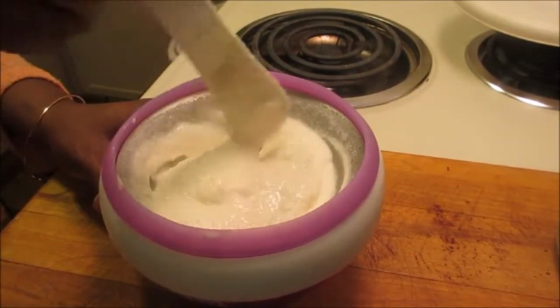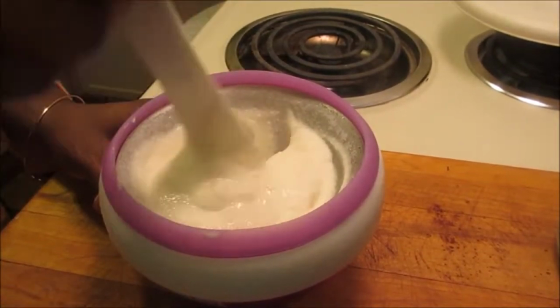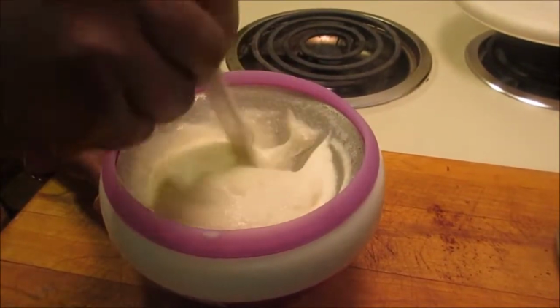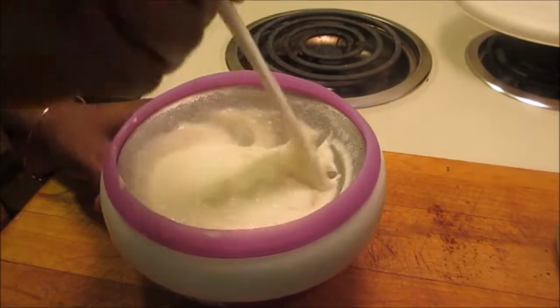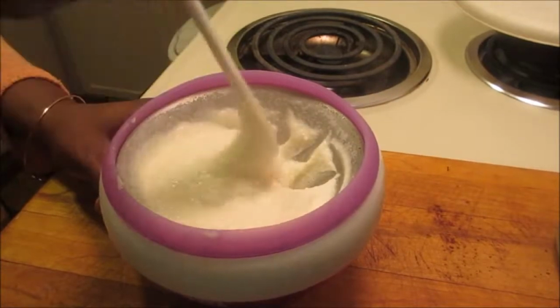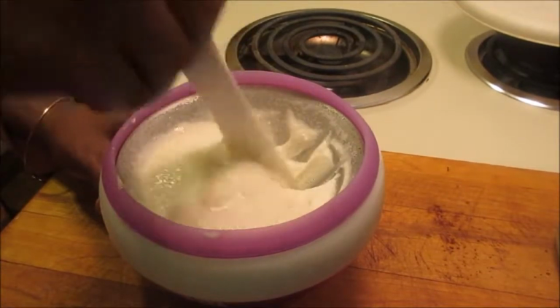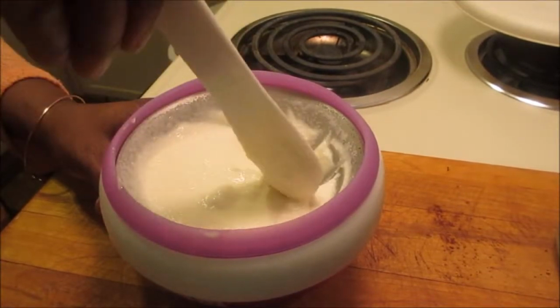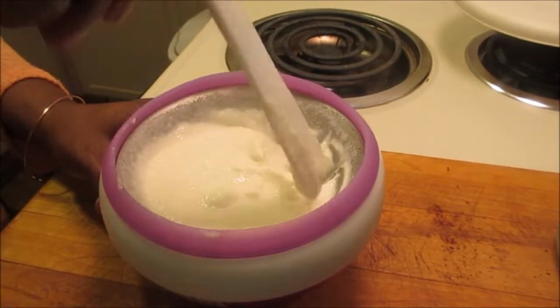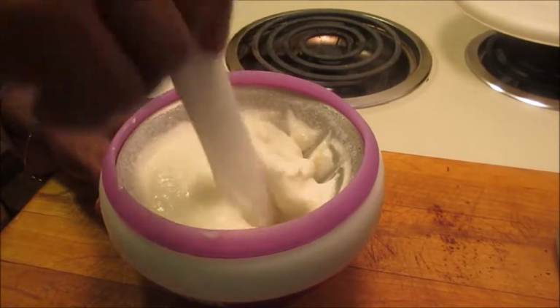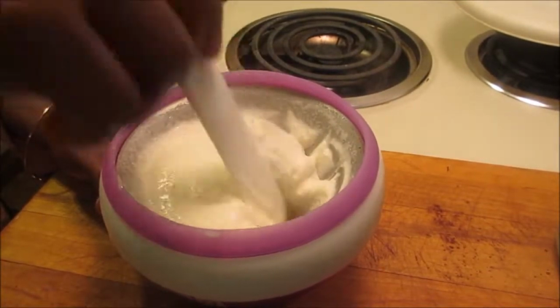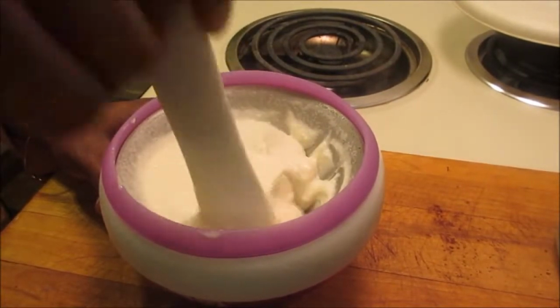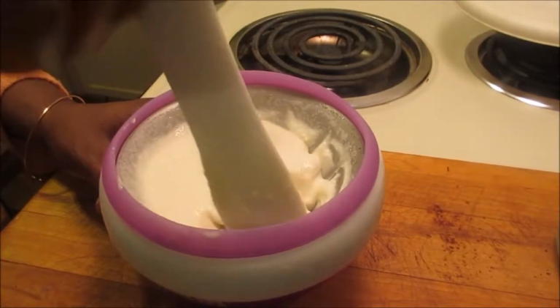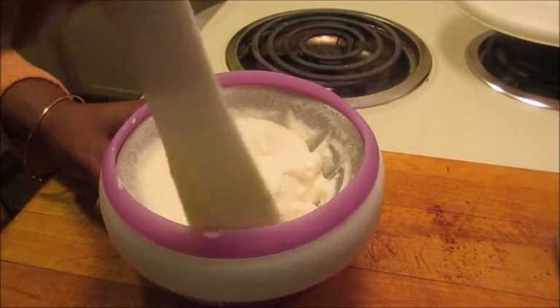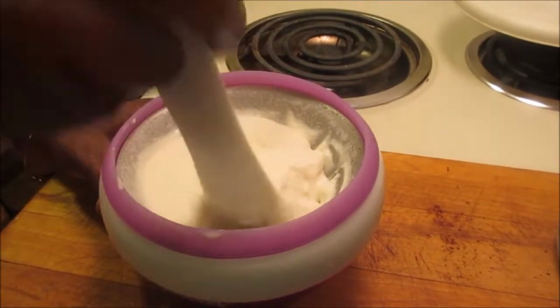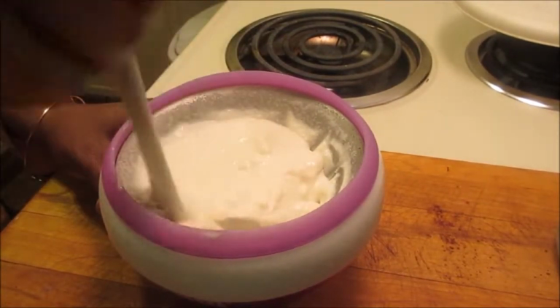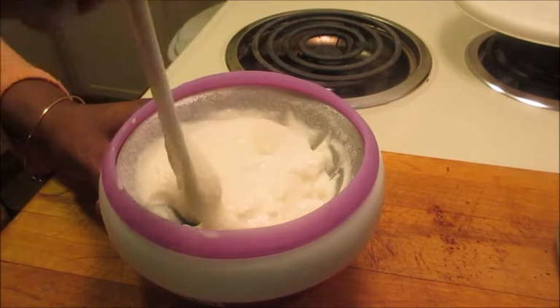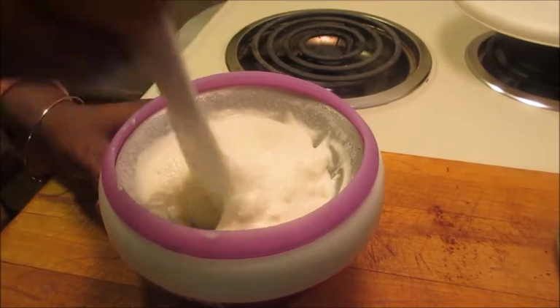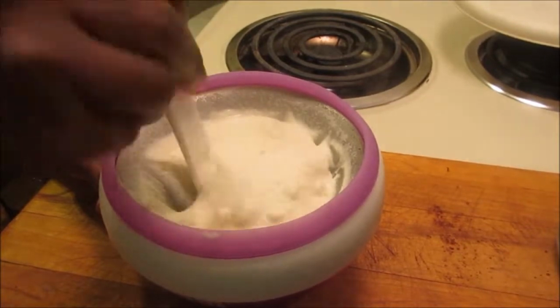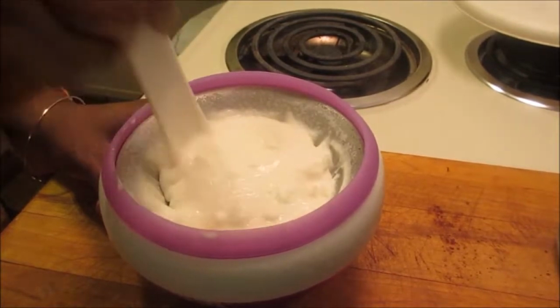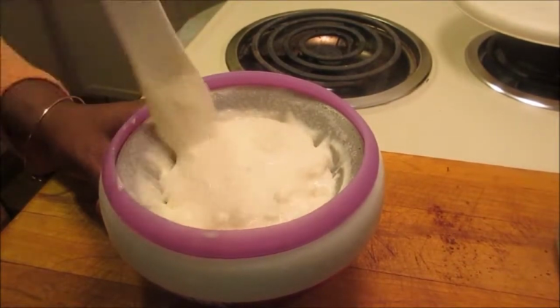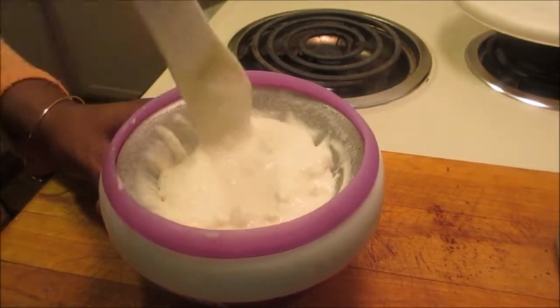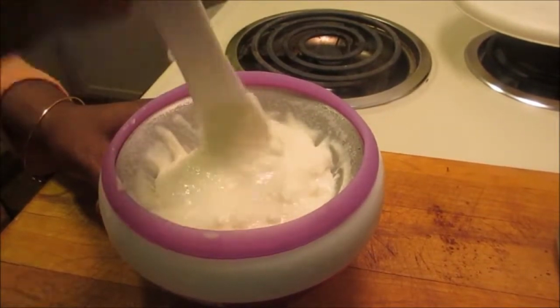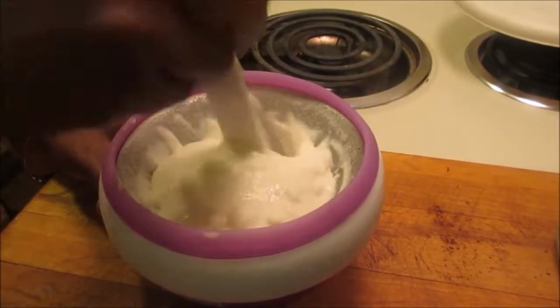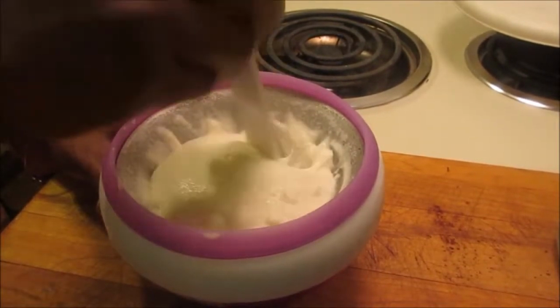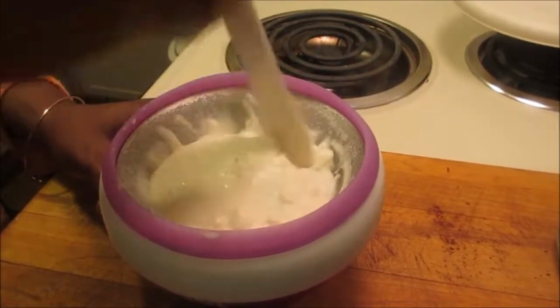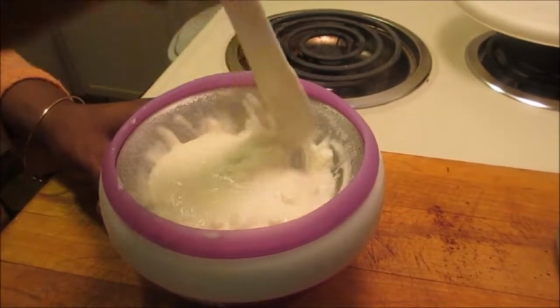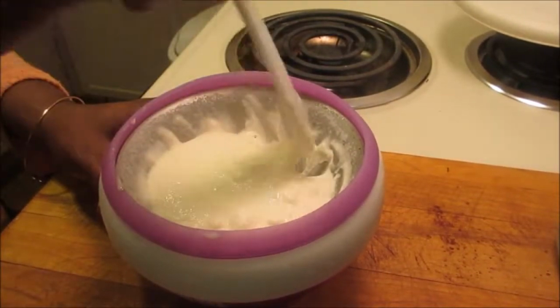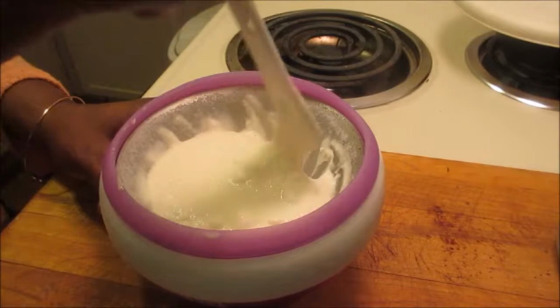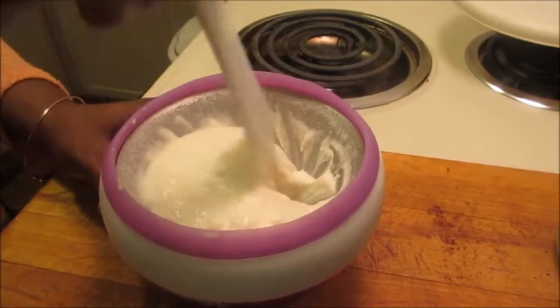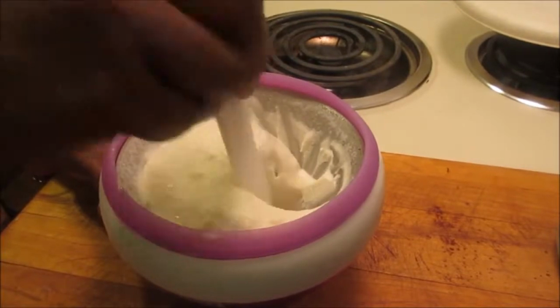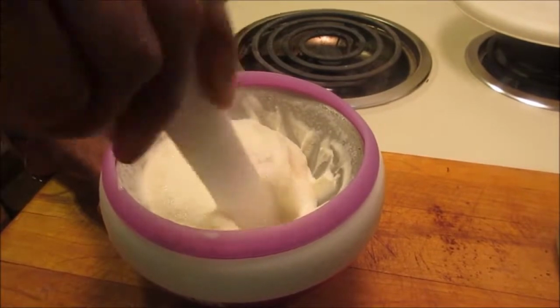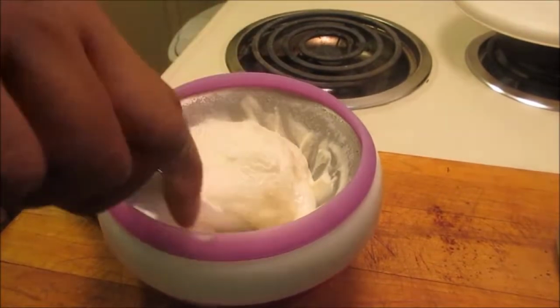It's good and it takes about 10 minutes. What's 10 minutes? A few minutes out of your life, and you will have your wonderful ice cream.